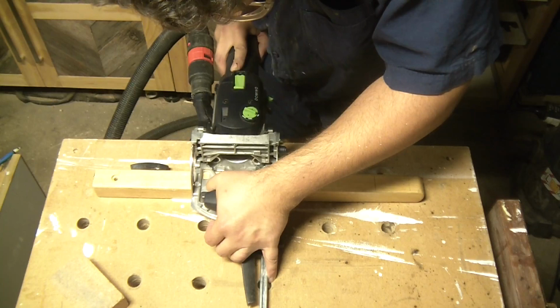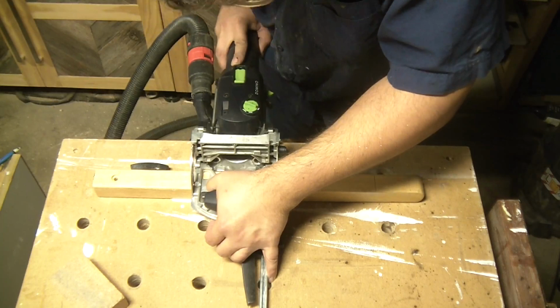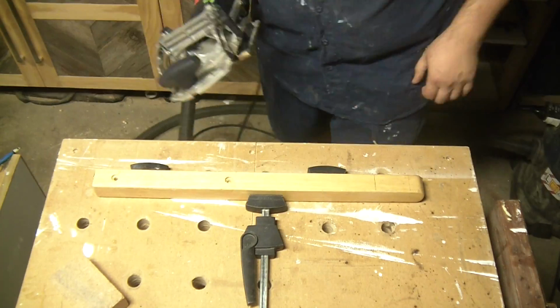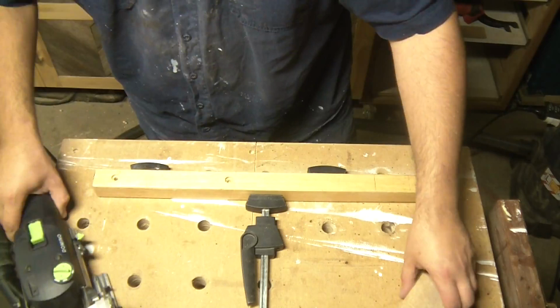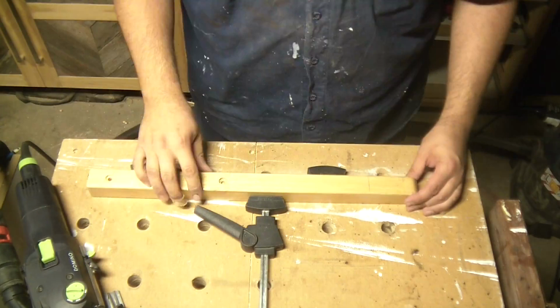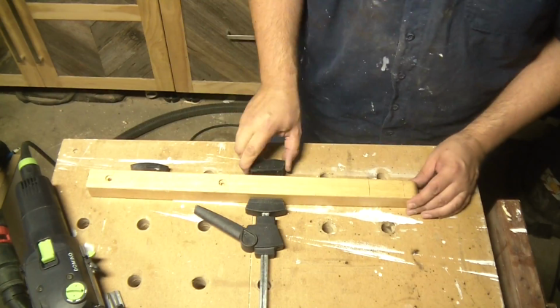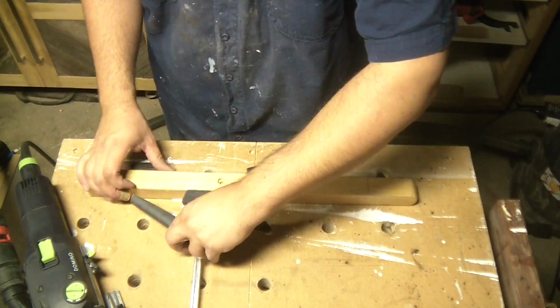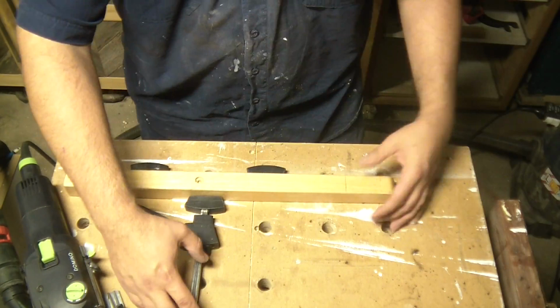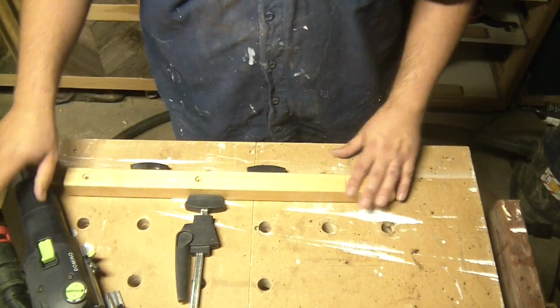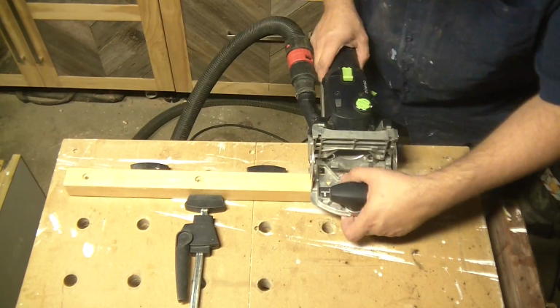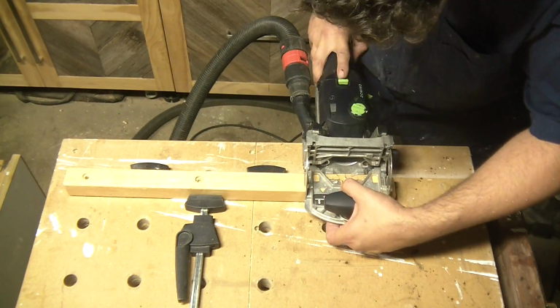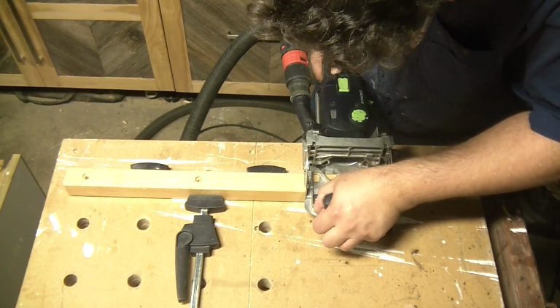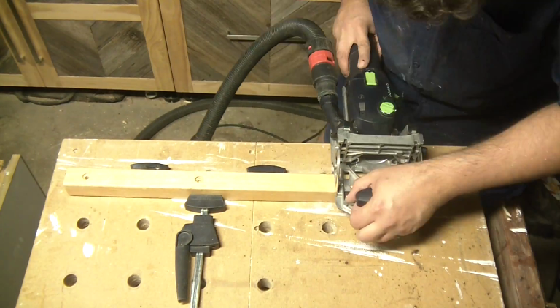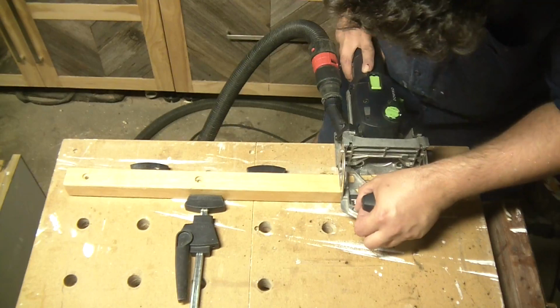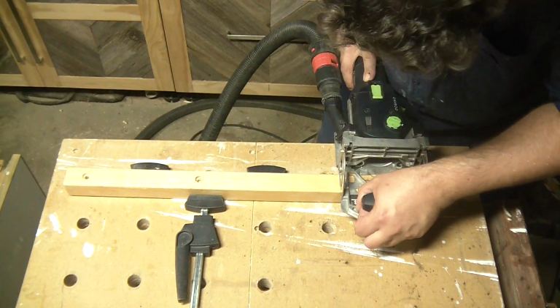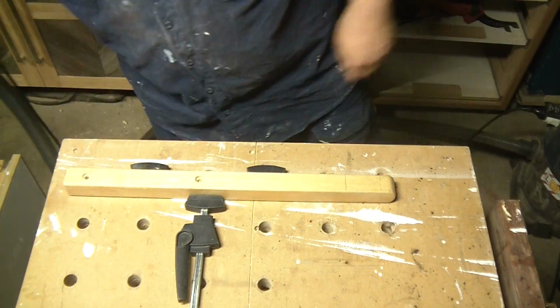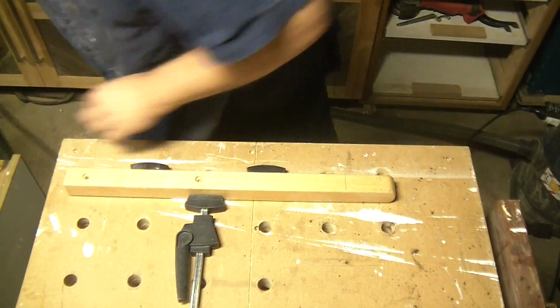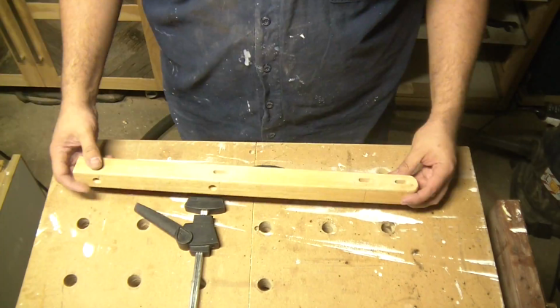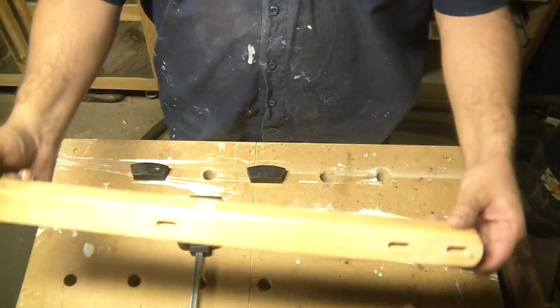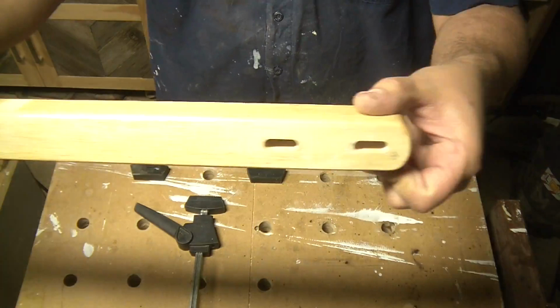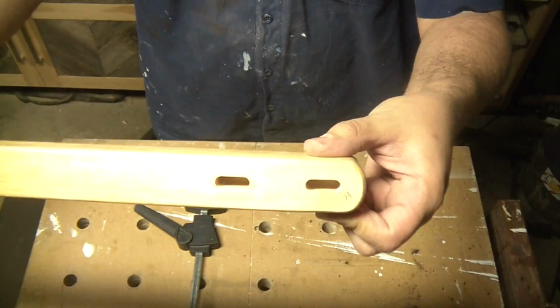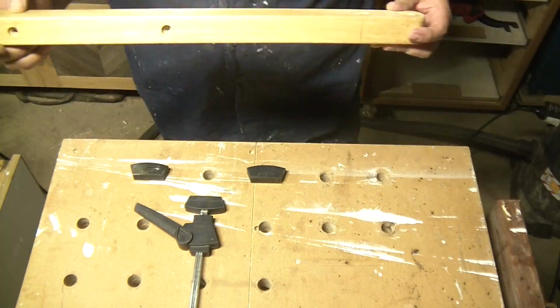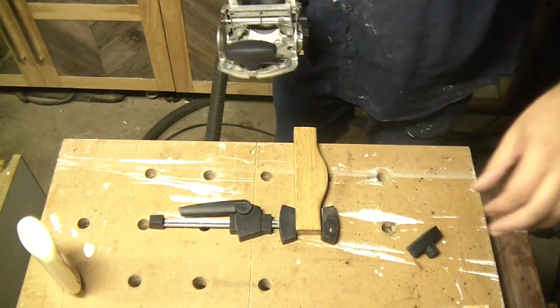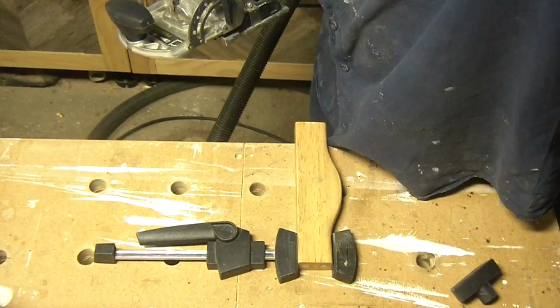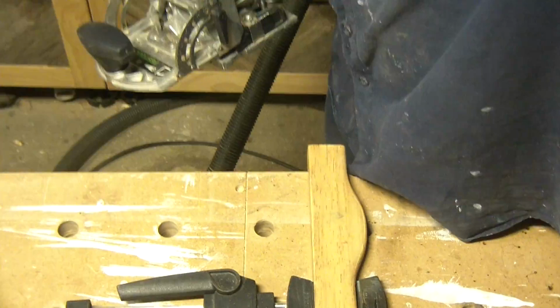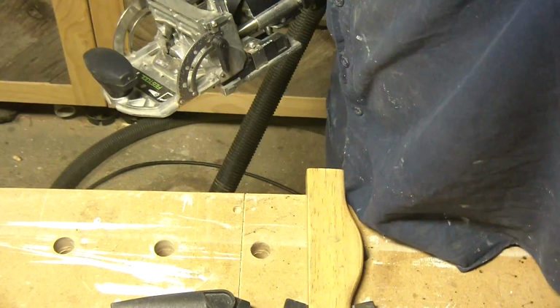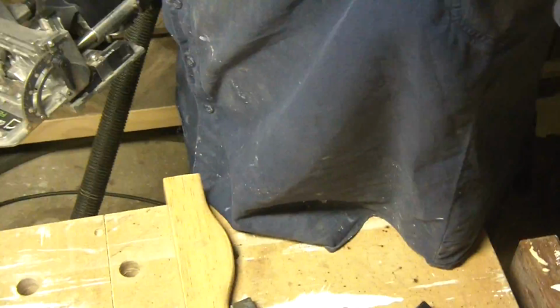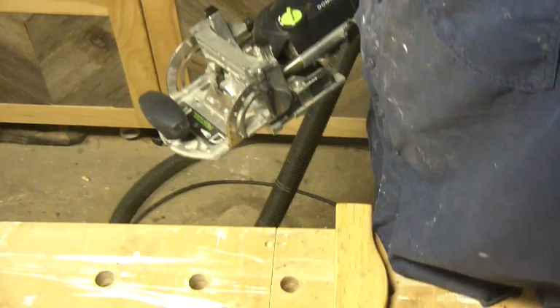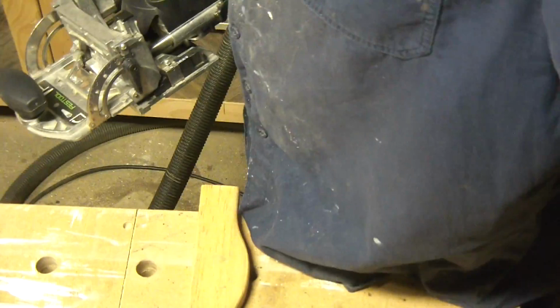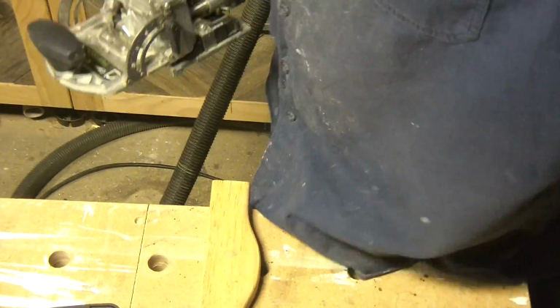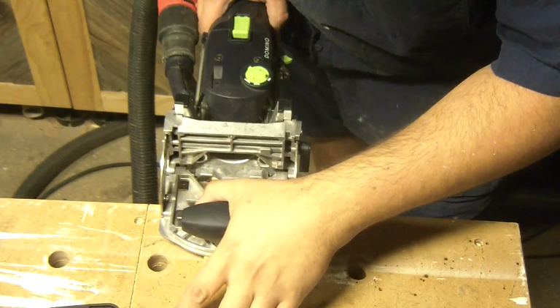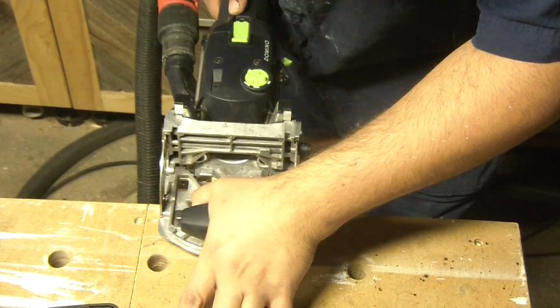What we had were 8mm dowels. I'm going to replace those with 8mm dominoes, and then I'm going to cross-peg those dominoes with dowels.